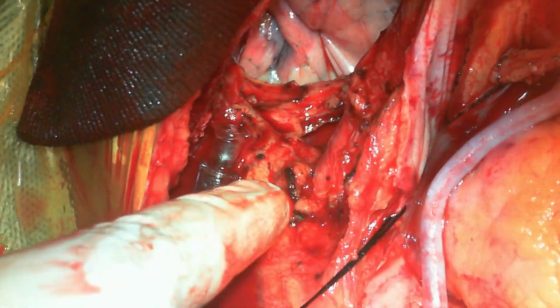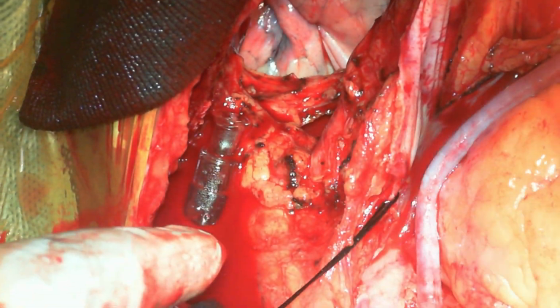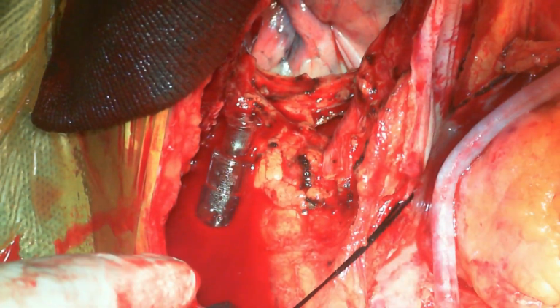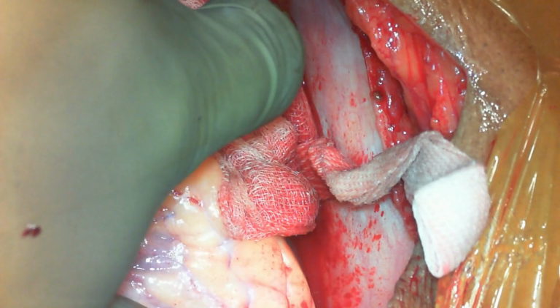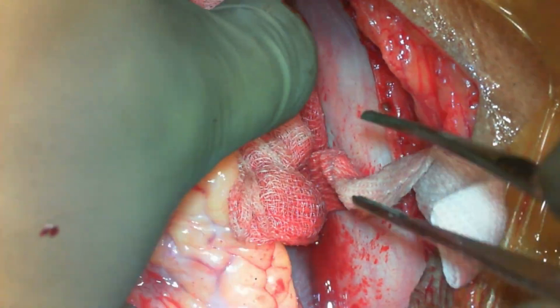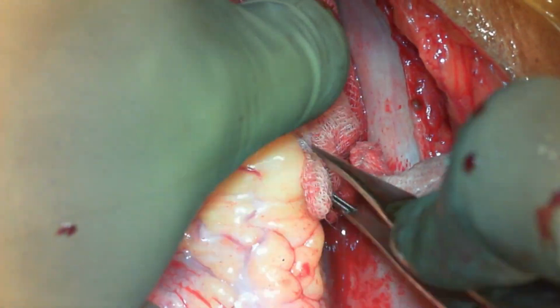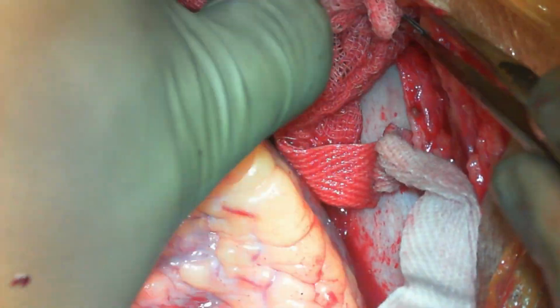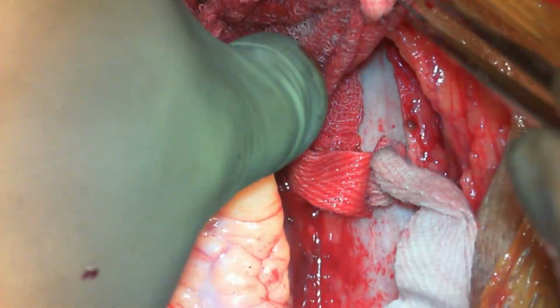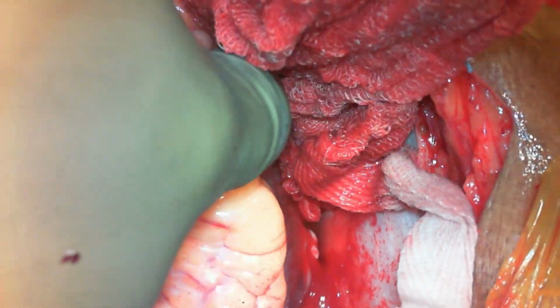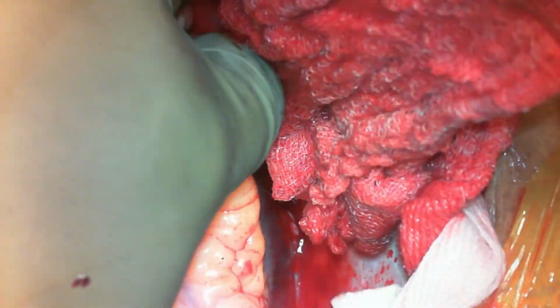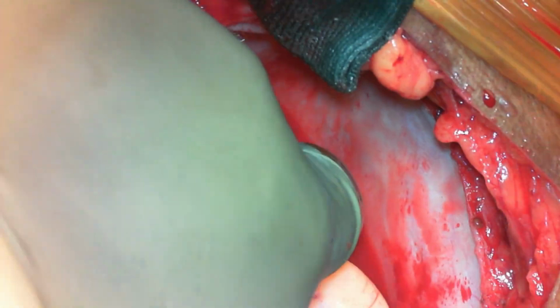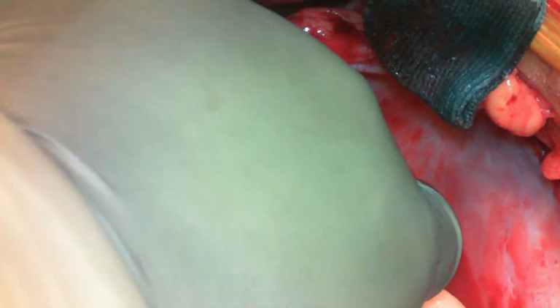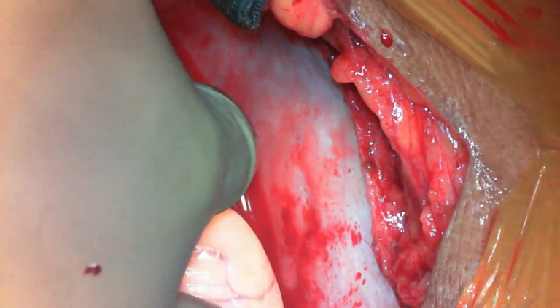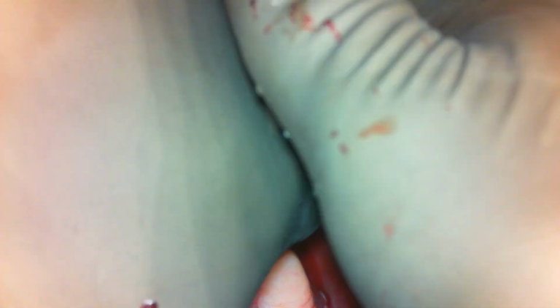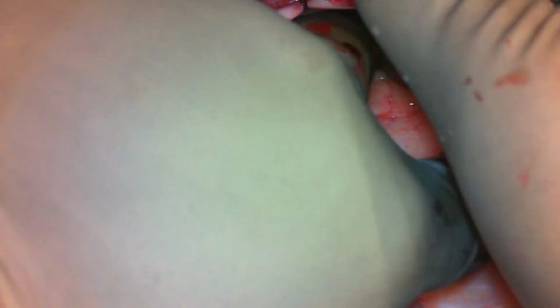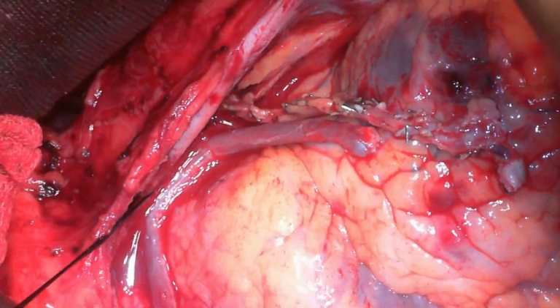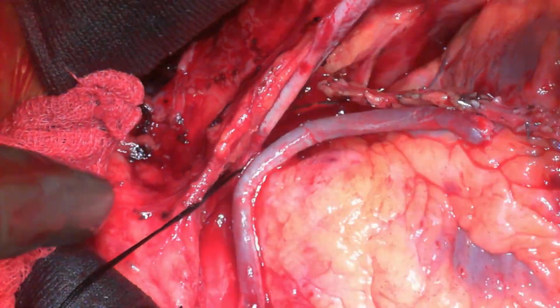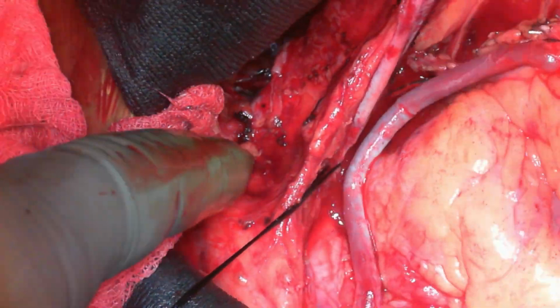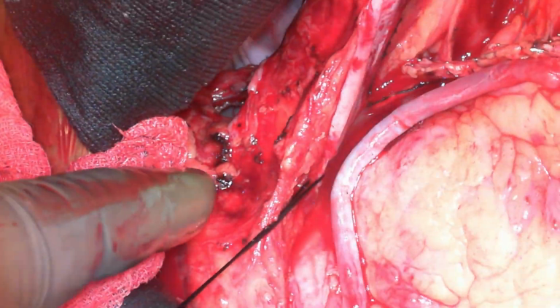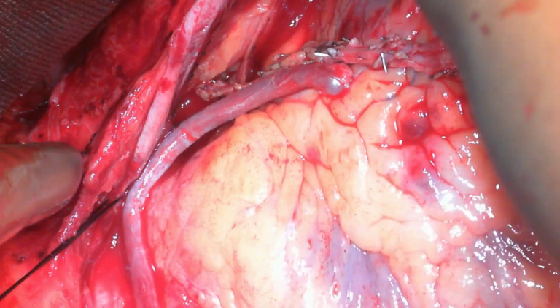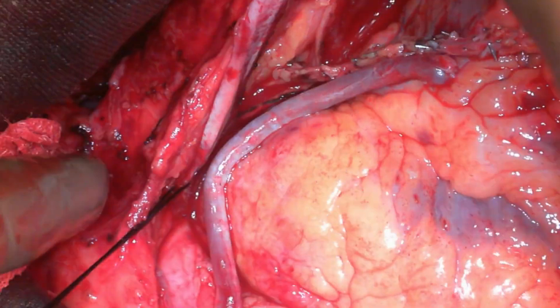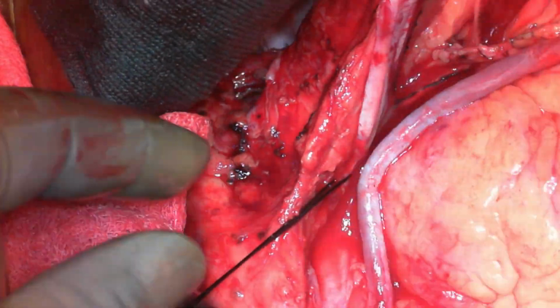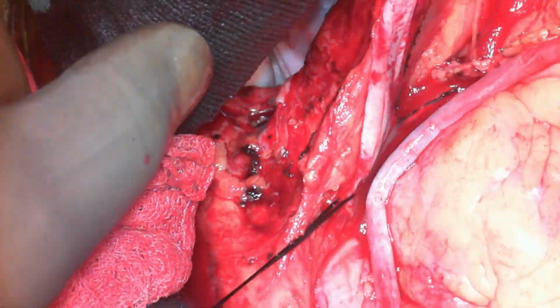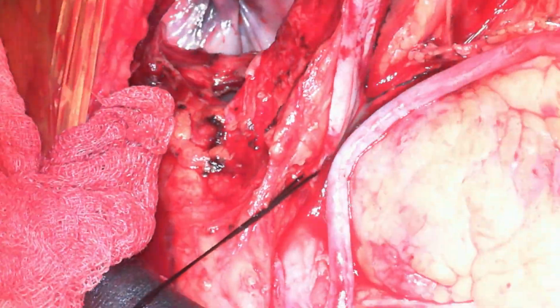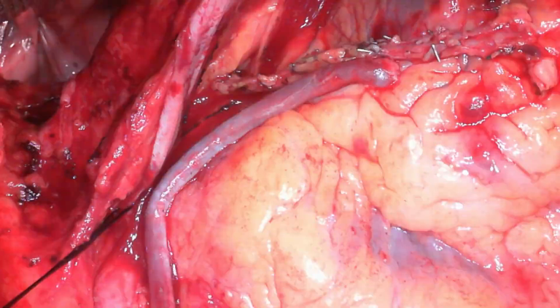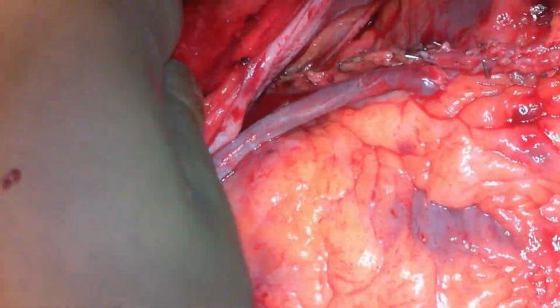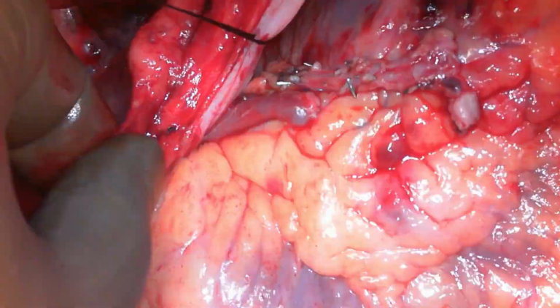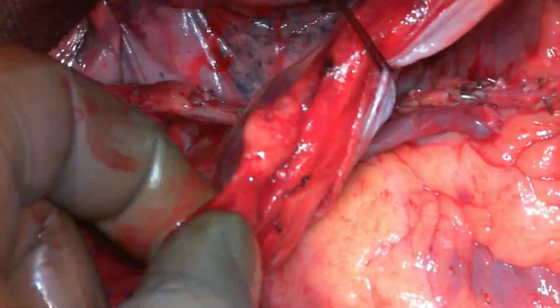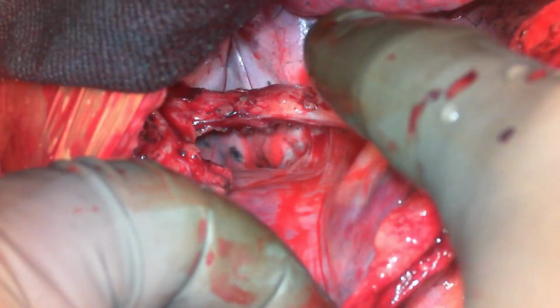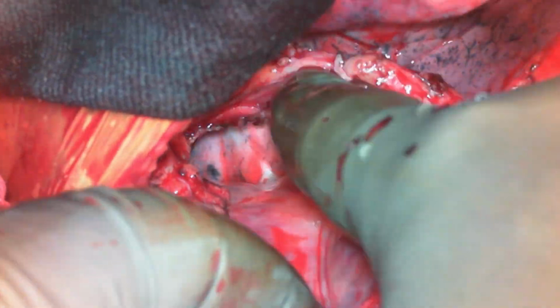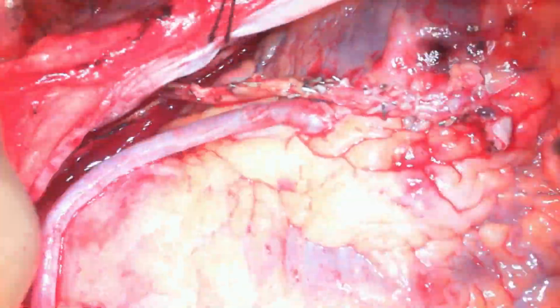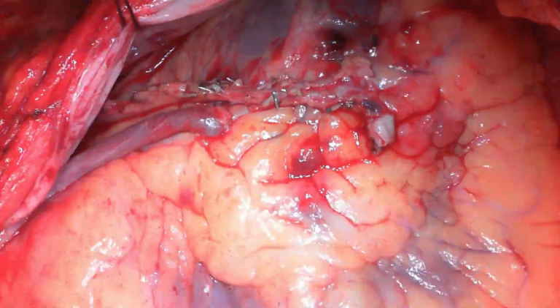One has to assess this especially when you take the packs off the posterior LV wall and allow the LV to go back to its normal anatomical position, with normal ventilation and normal tidal volume.